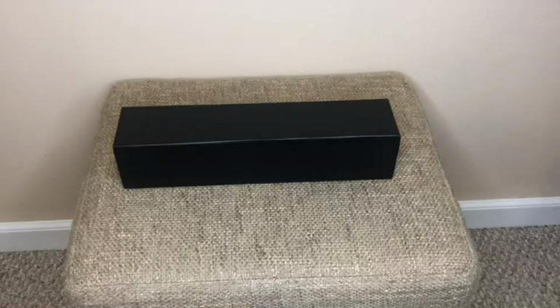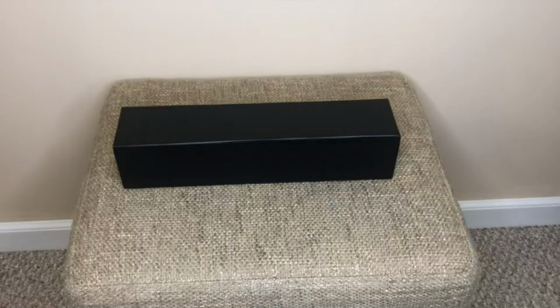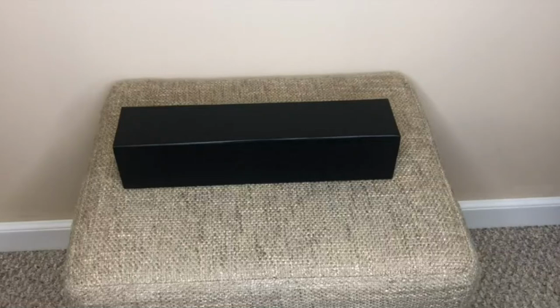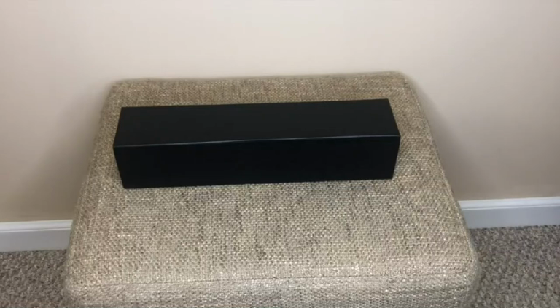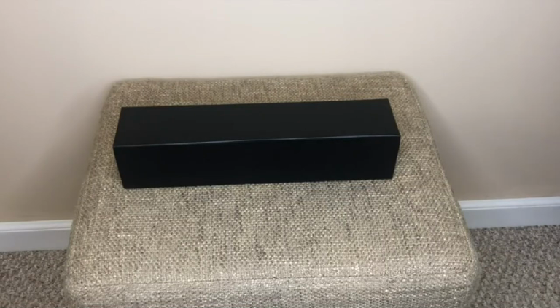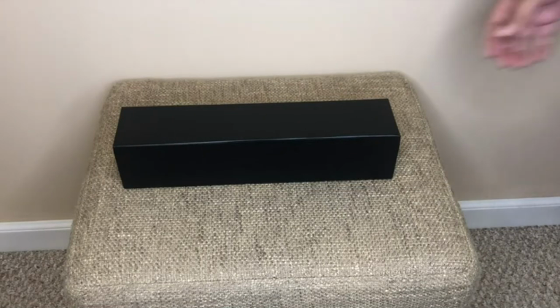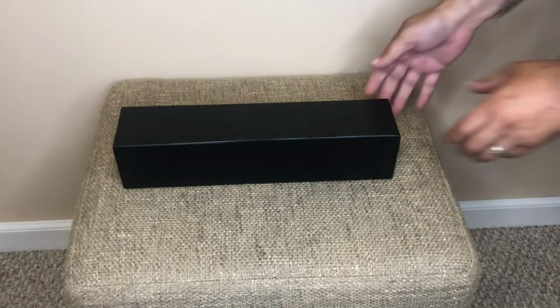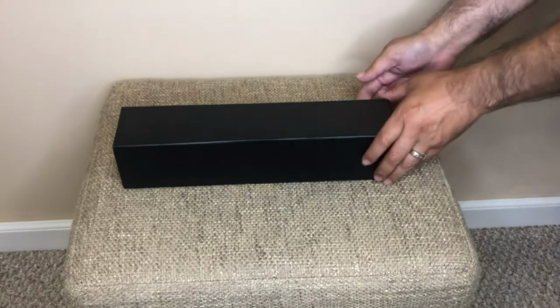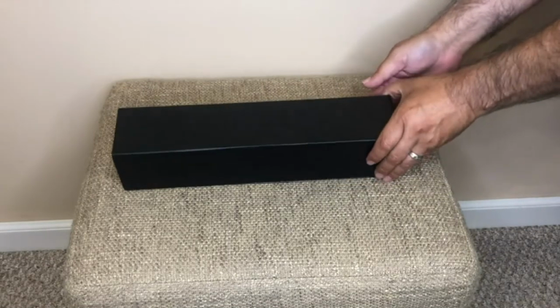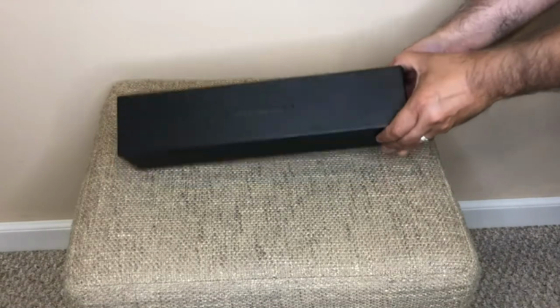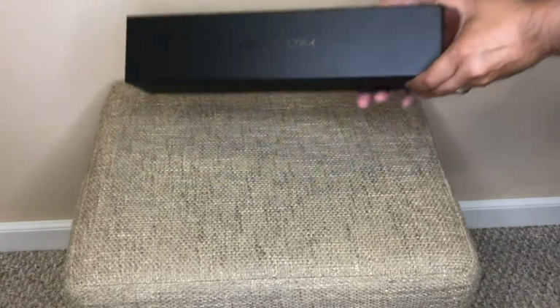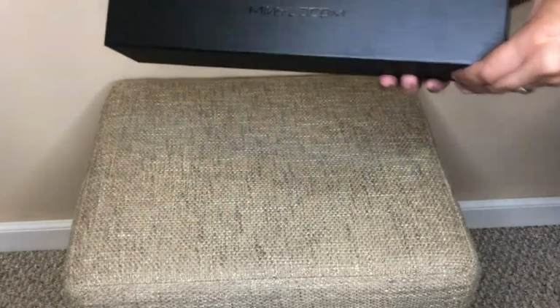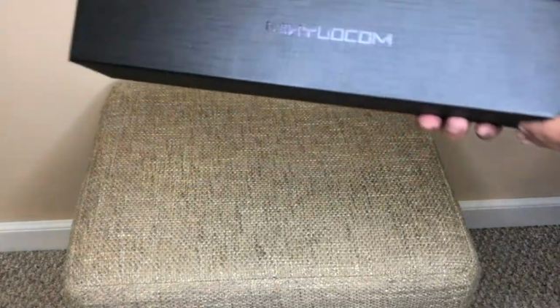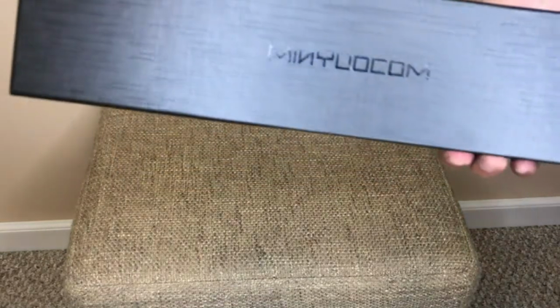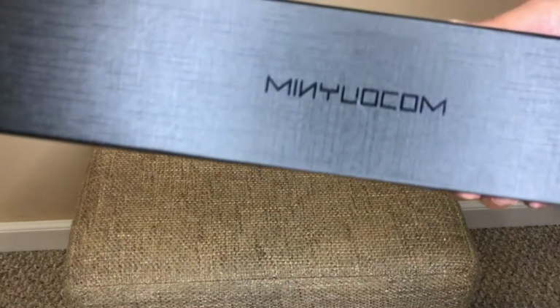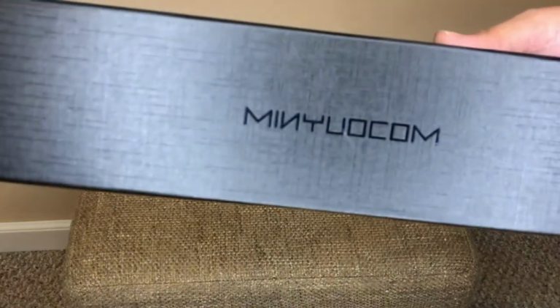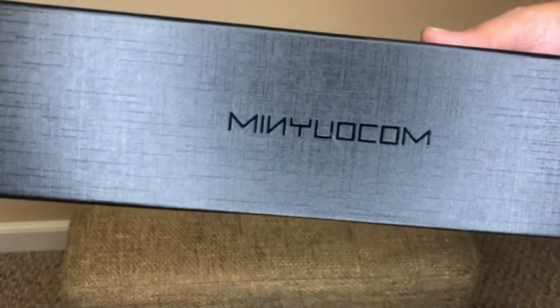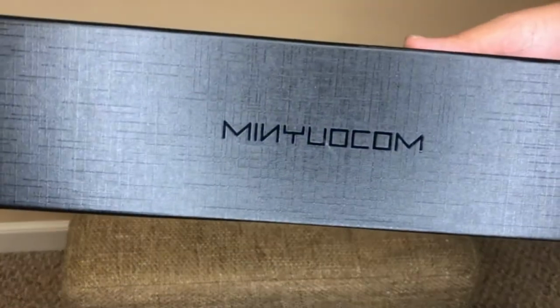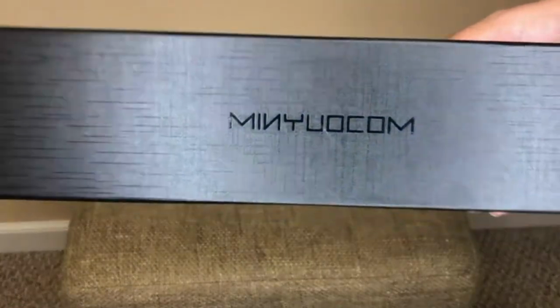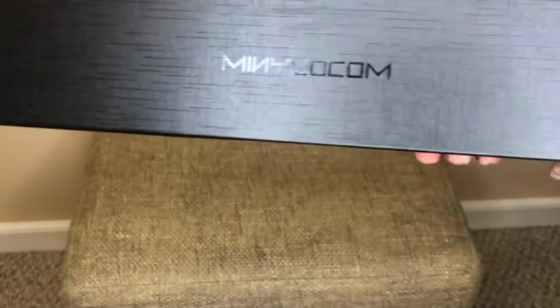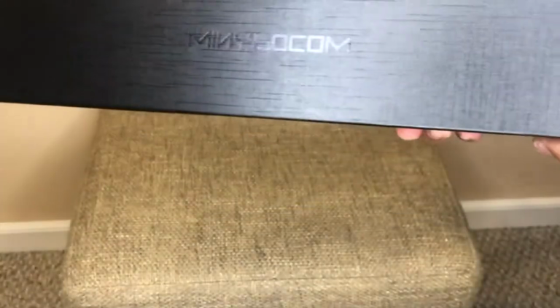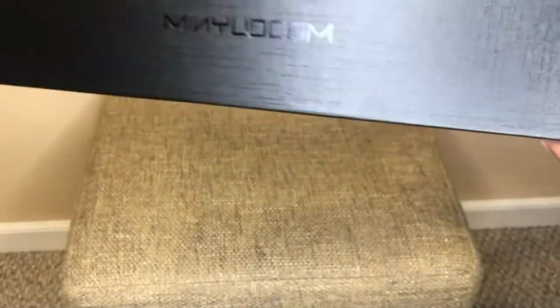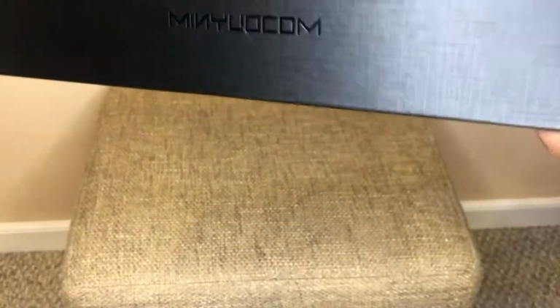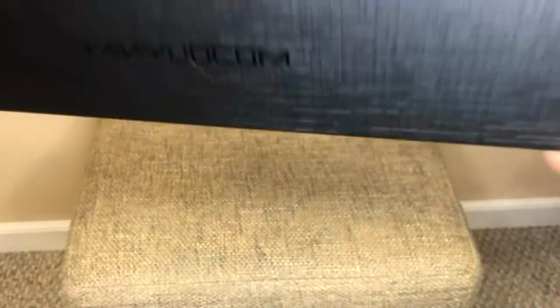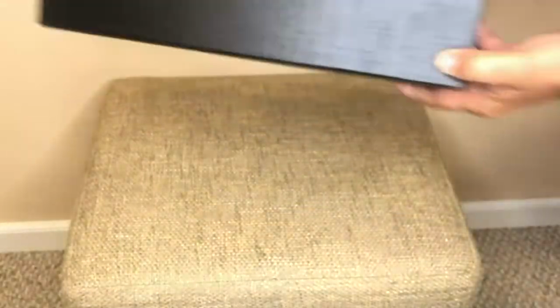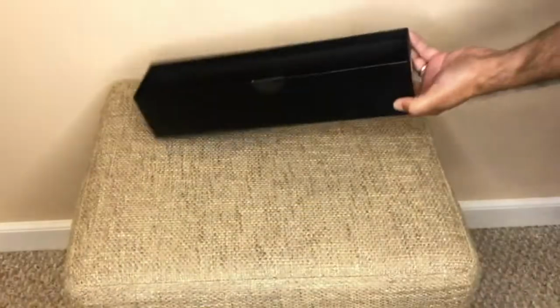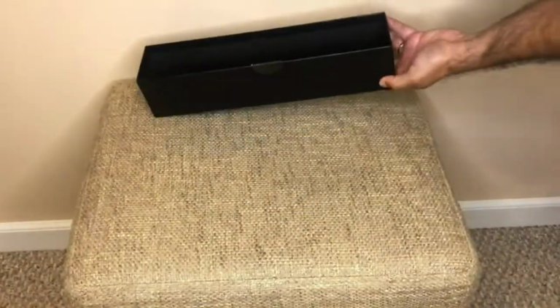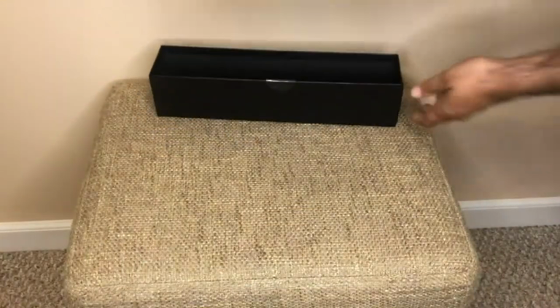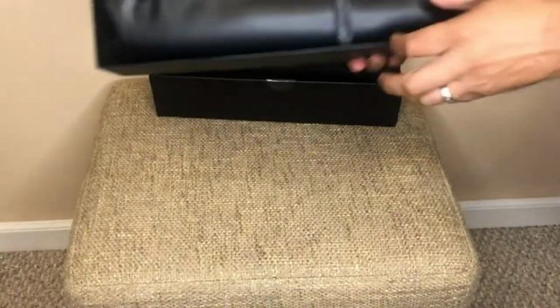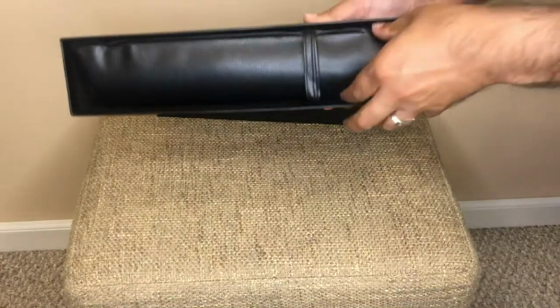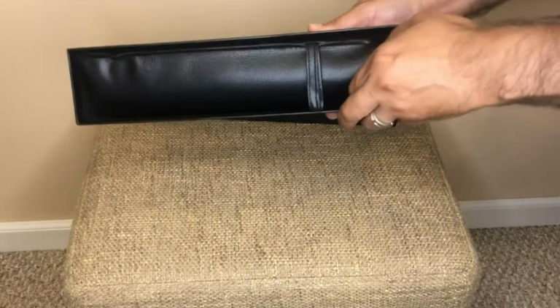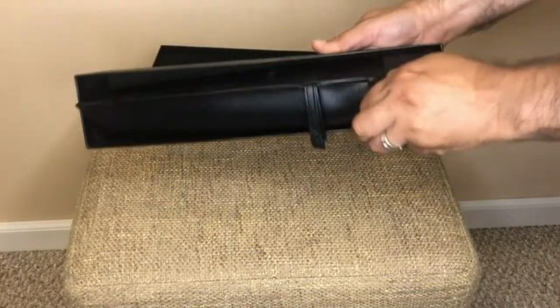Today I will be reviewing the Mini Ocum Reverse Folding Travel Umbrella. I ordered this product for rainy days like today and always wanted to see how well a reverse umbrella really works.